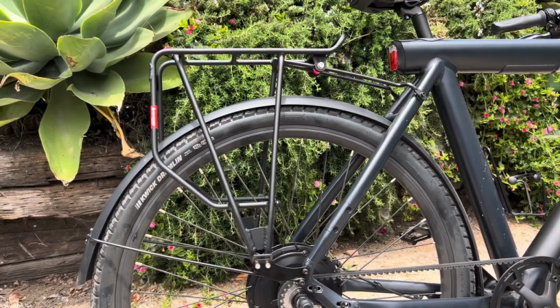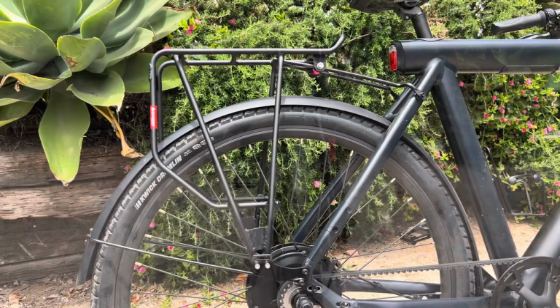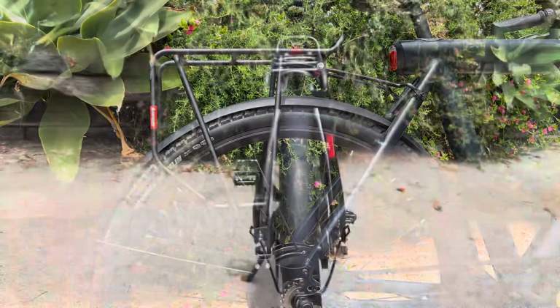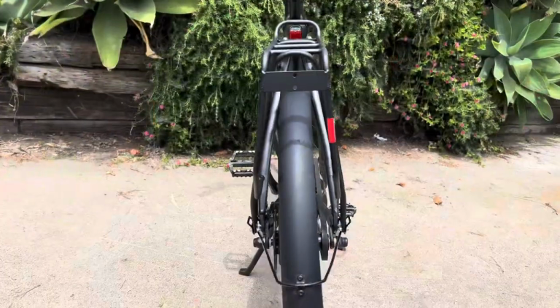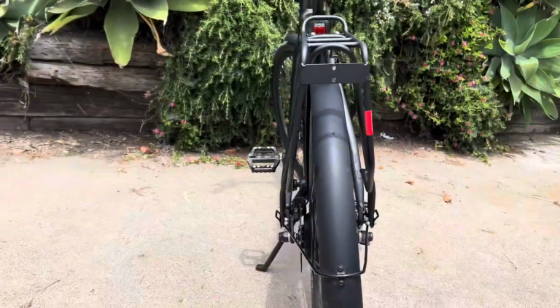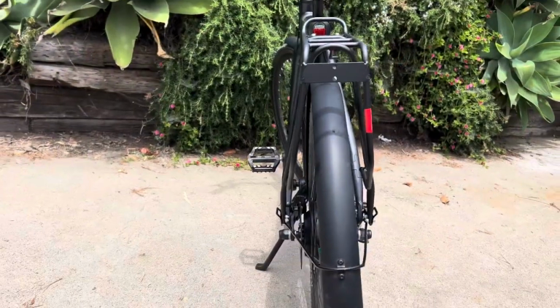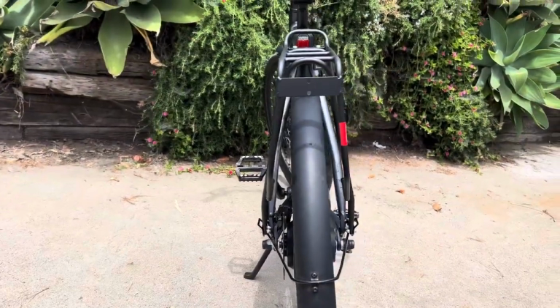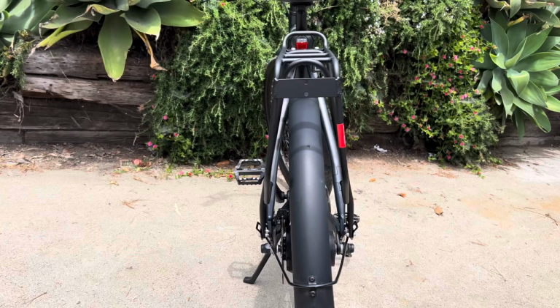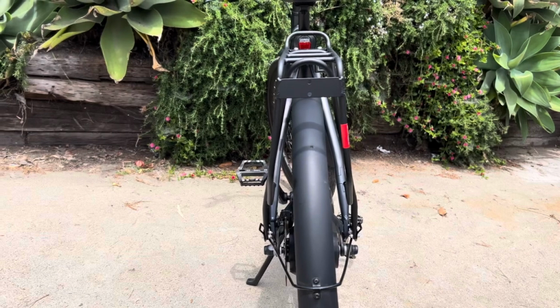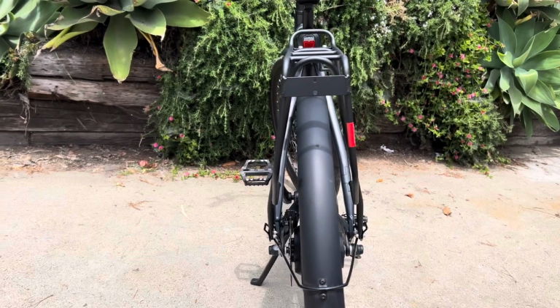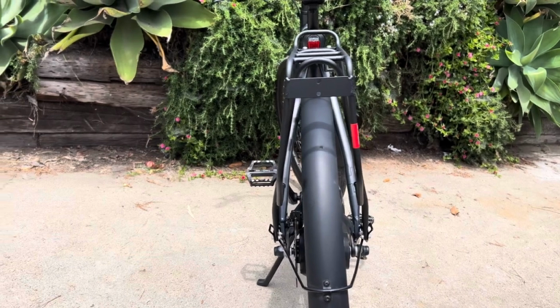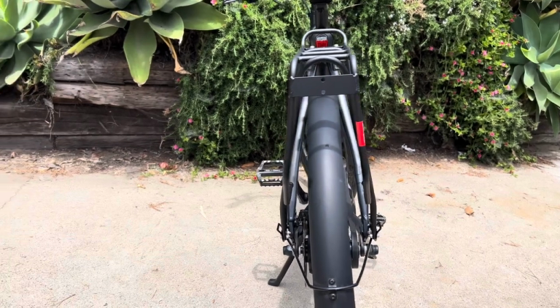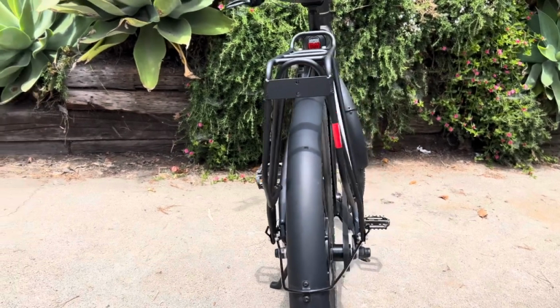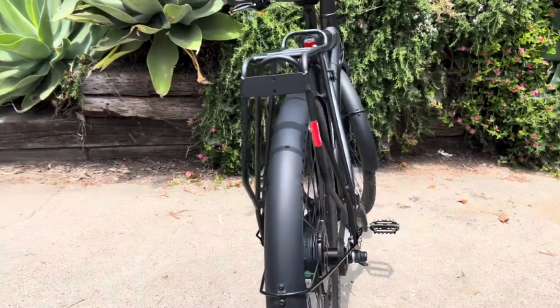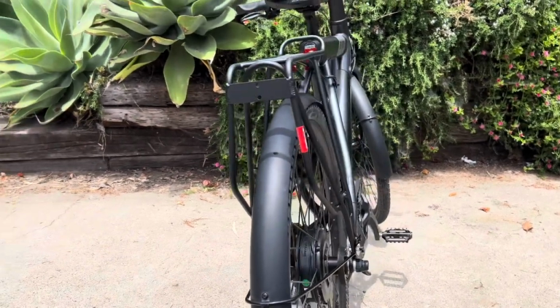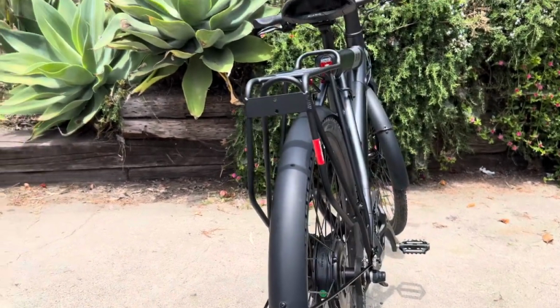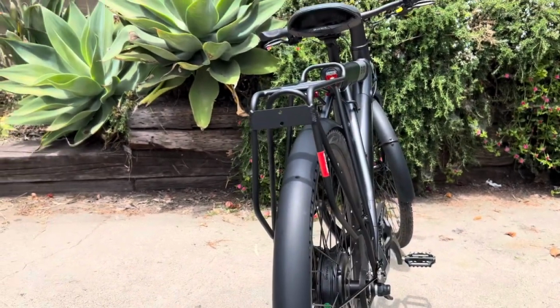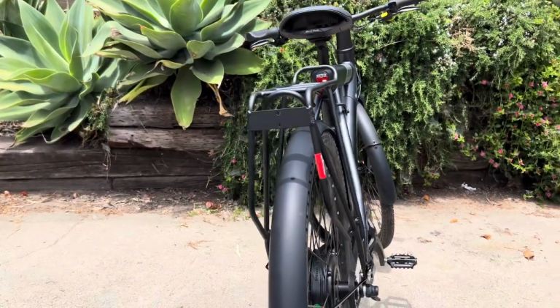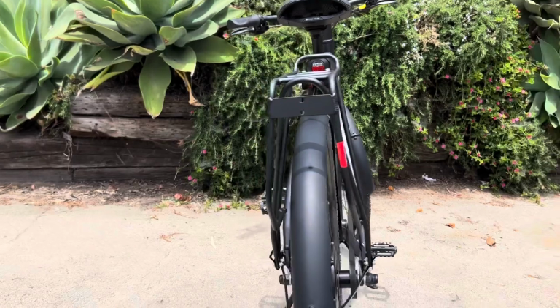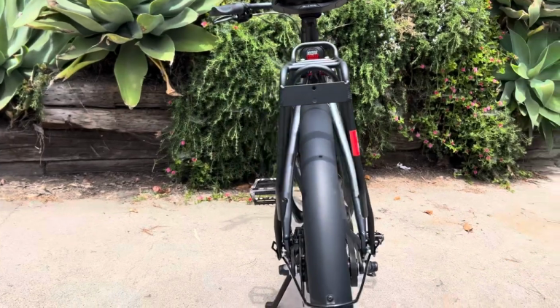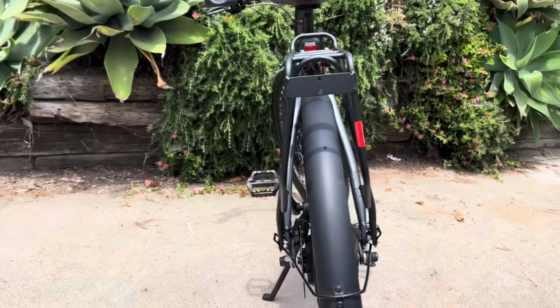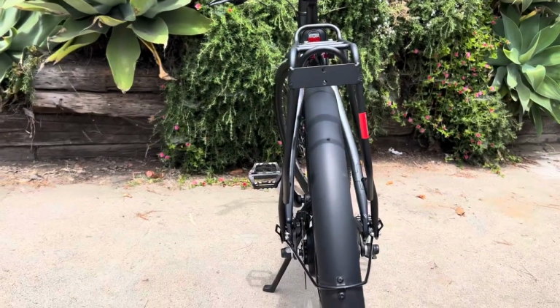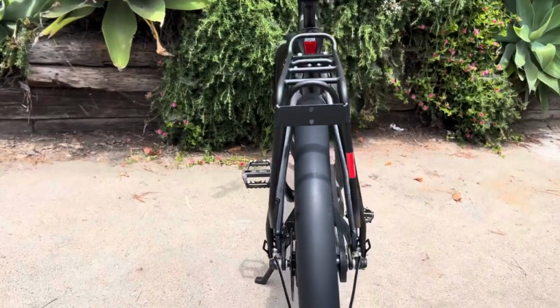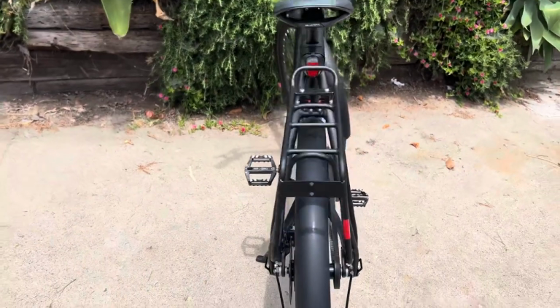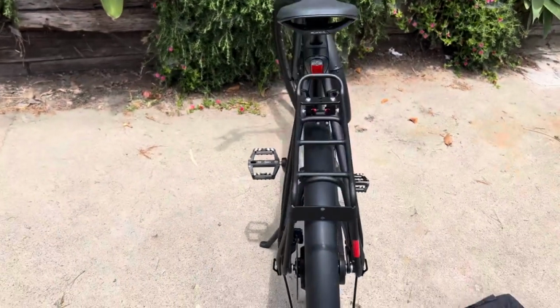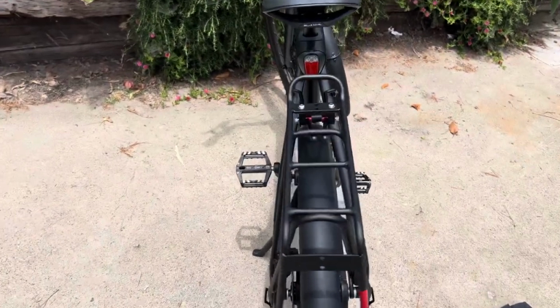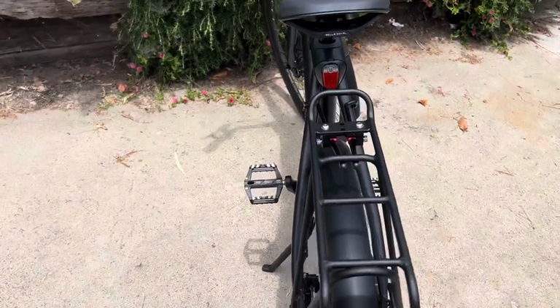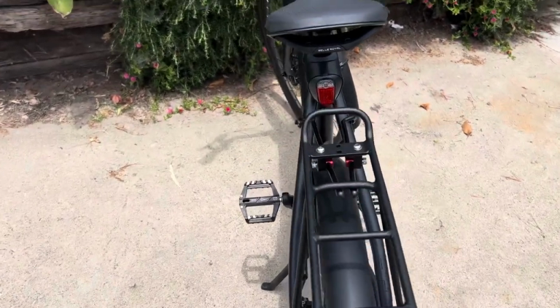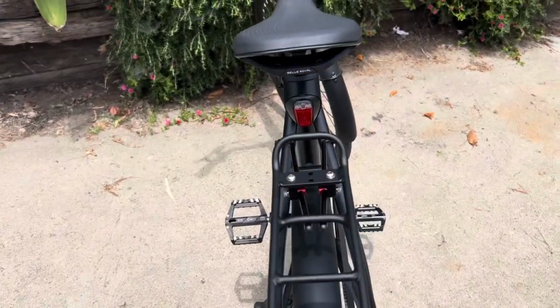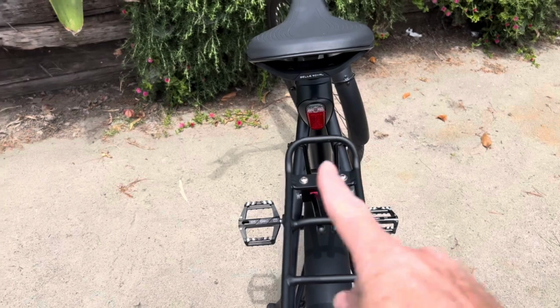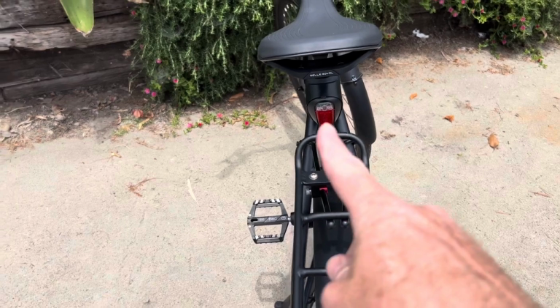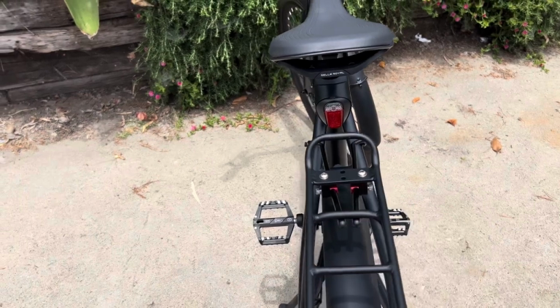It says it can hold 50 kilograms, so a 110-pound weight limit. You can see how it's bent to match the shape of my bike — I like that. It really looks like it was made for it rather than some old clunky $20 rack. This one was just a little over $50.